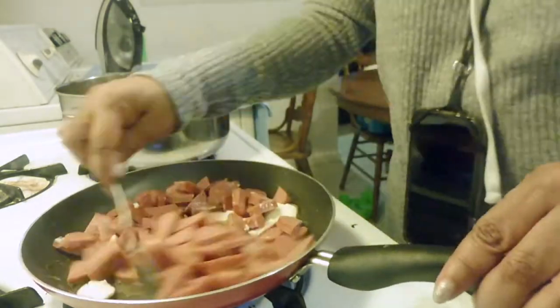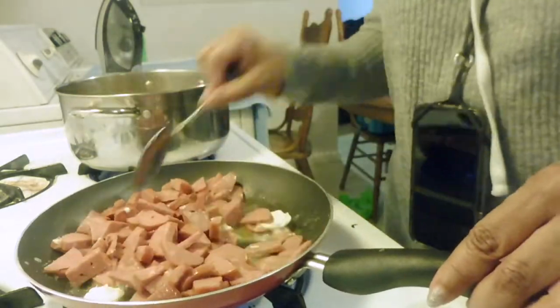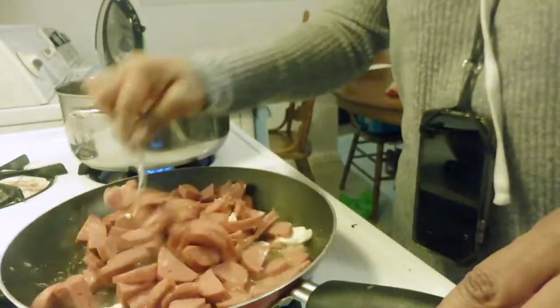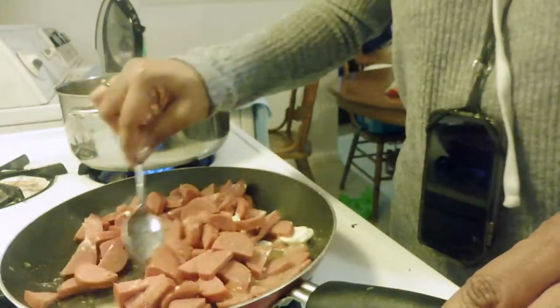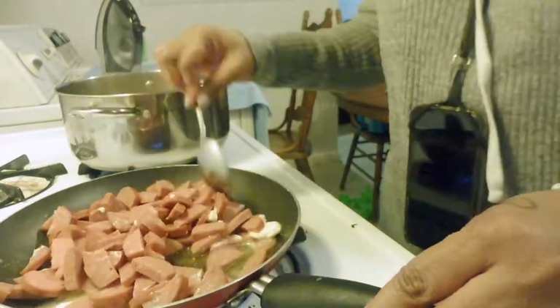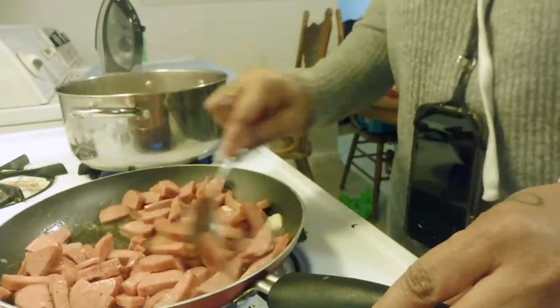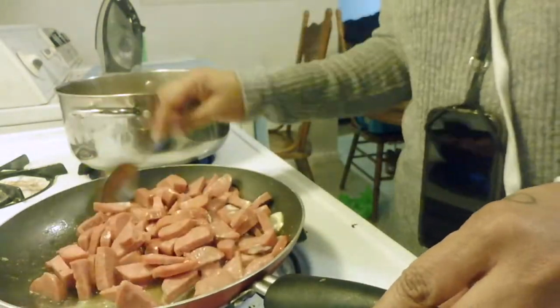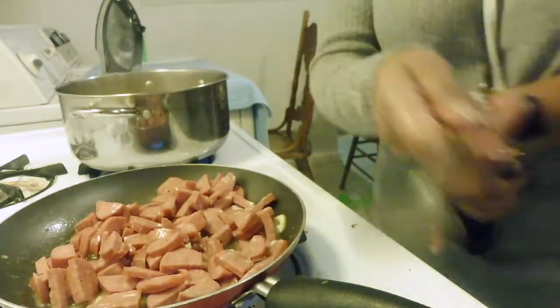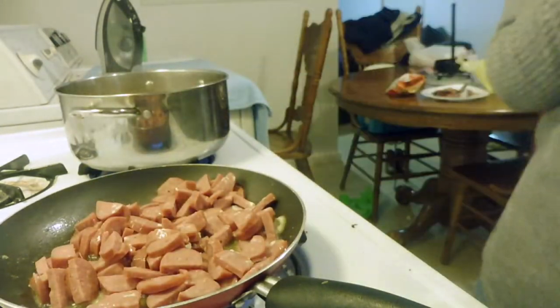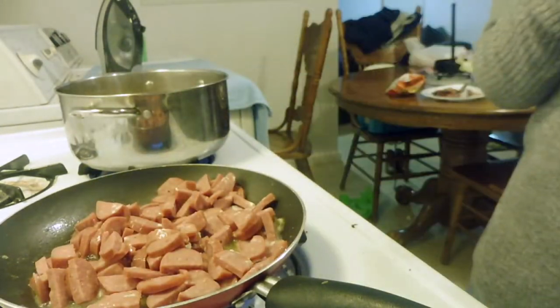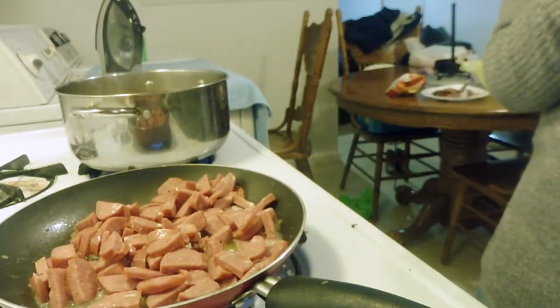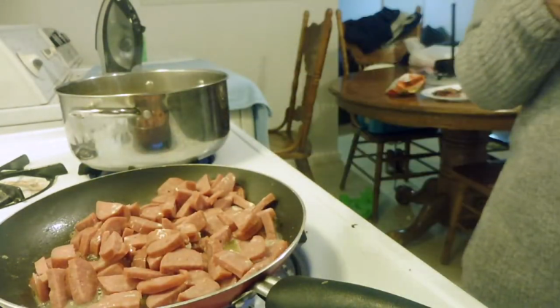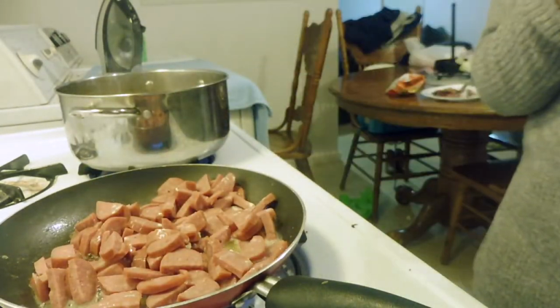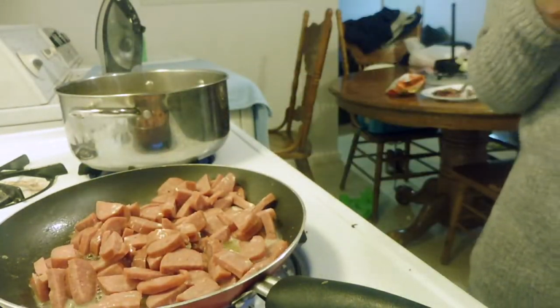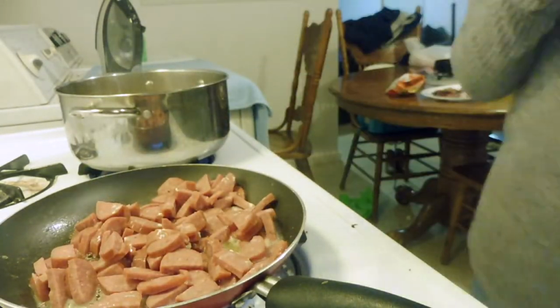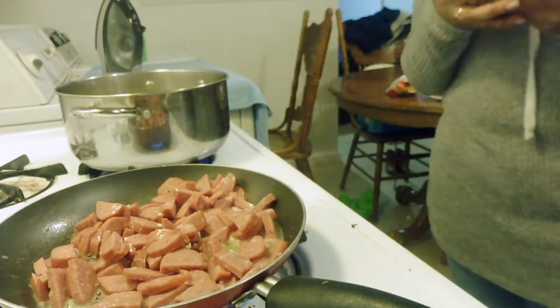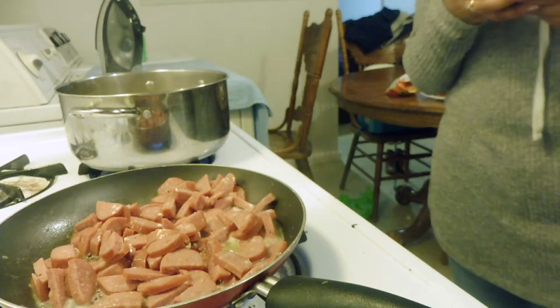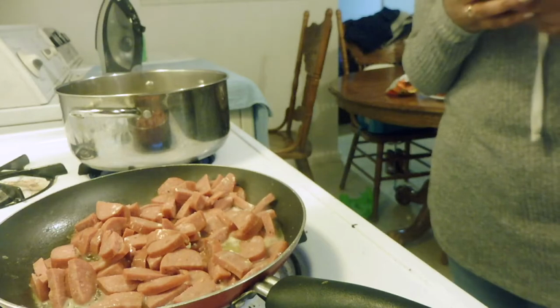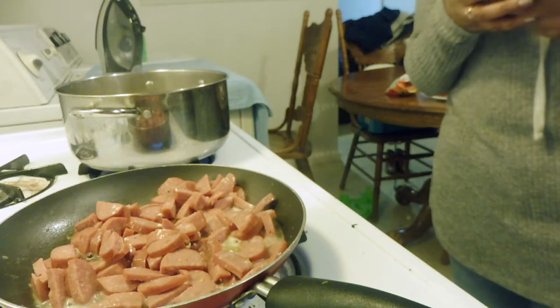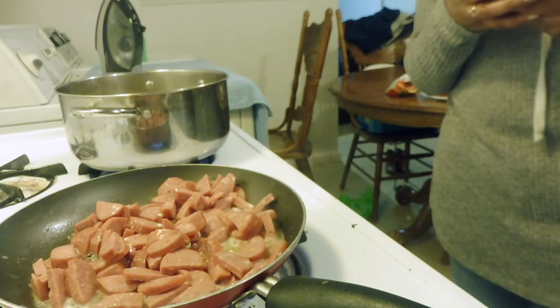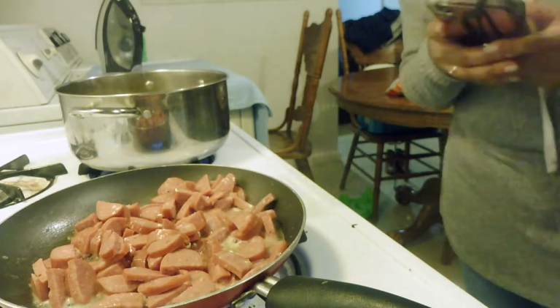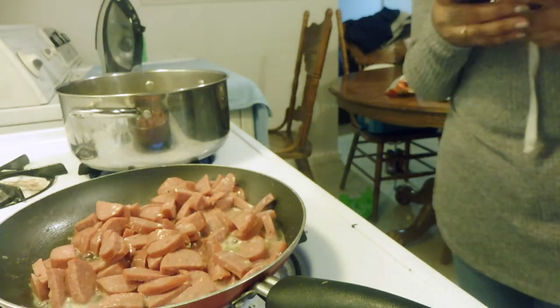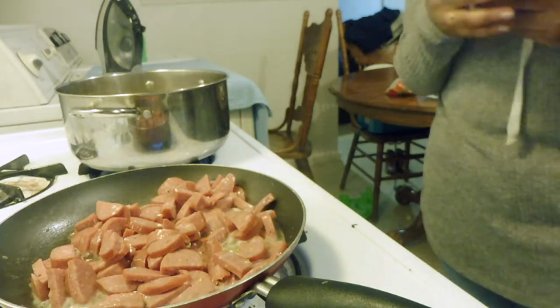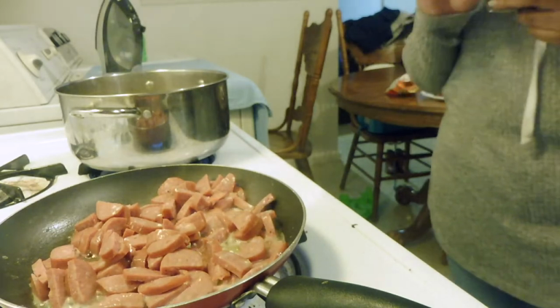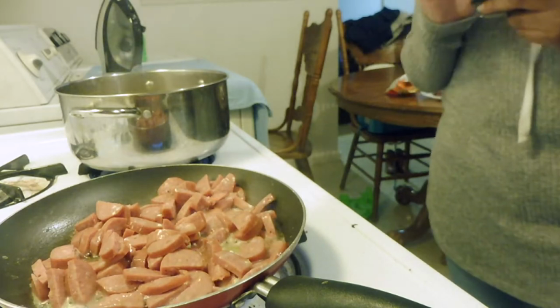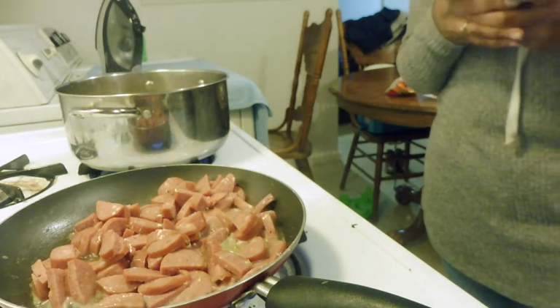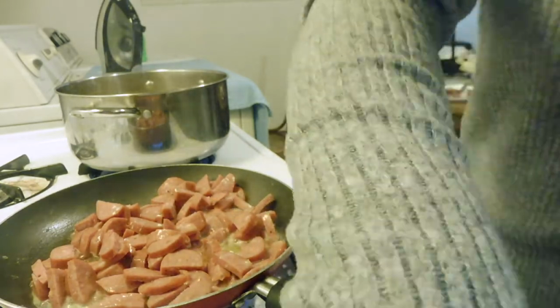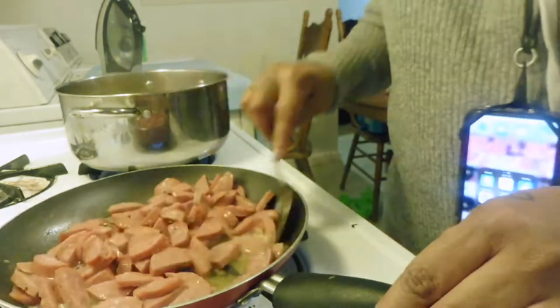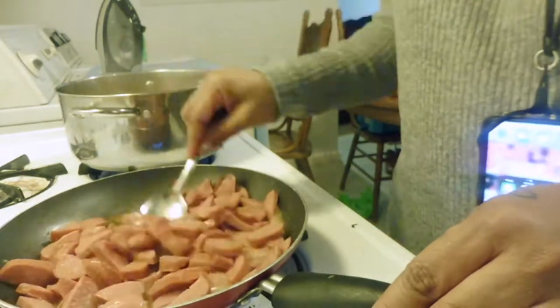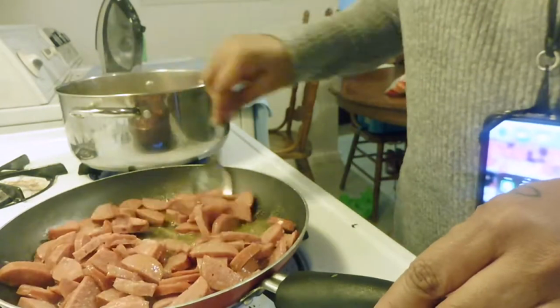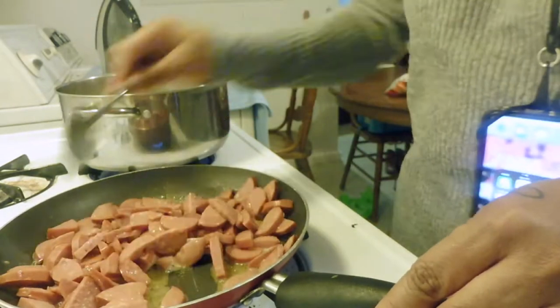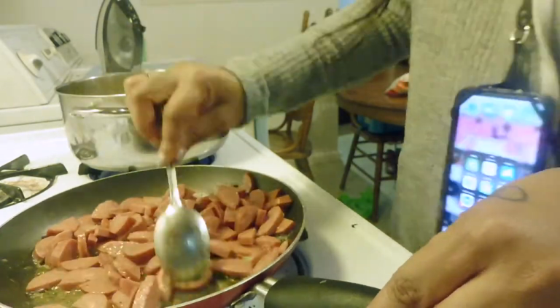No, it is not crowded. Yes, everything gets cooked evenly. Yes, I'm sending text messages while I am cooking. Hey, got to multi-task.